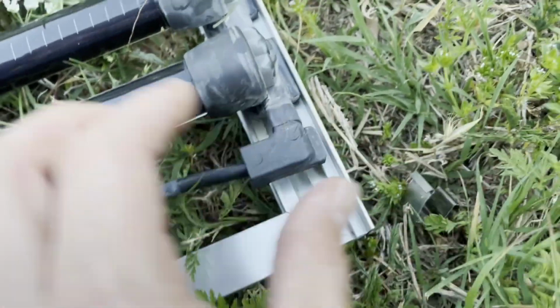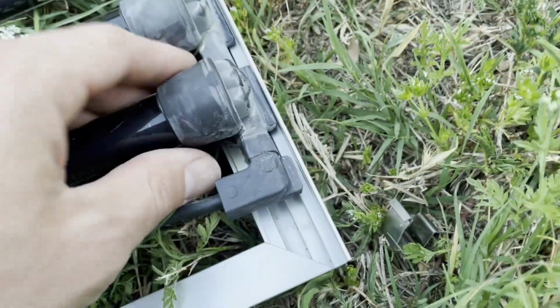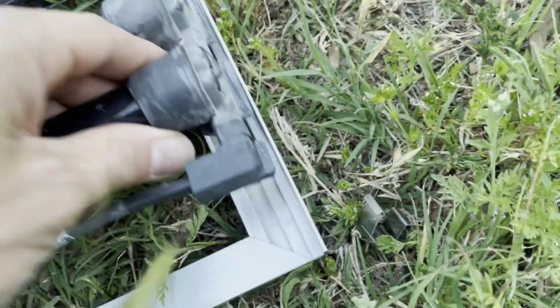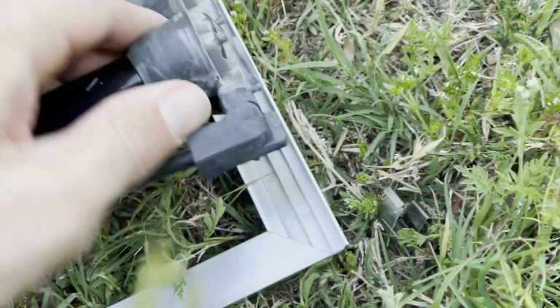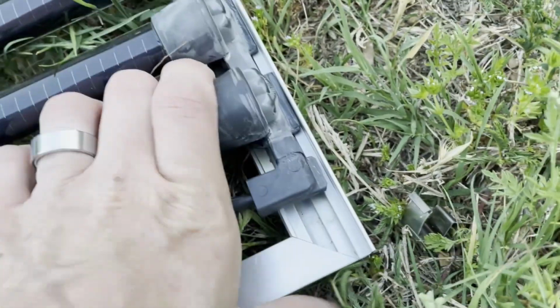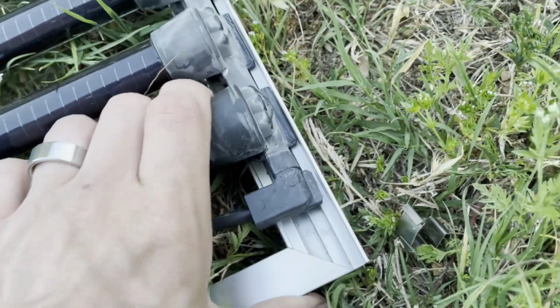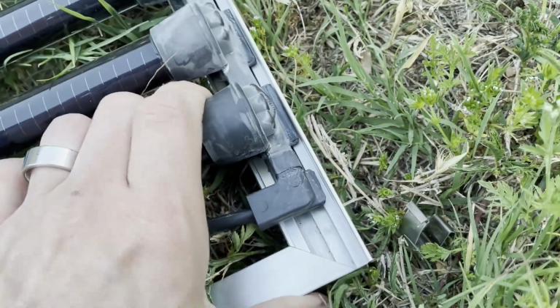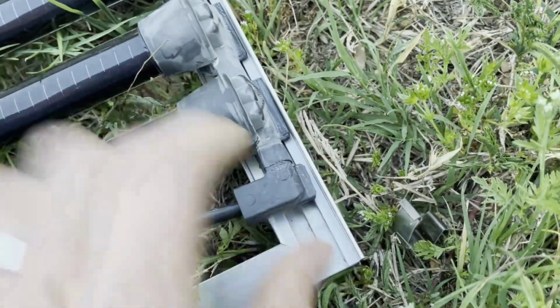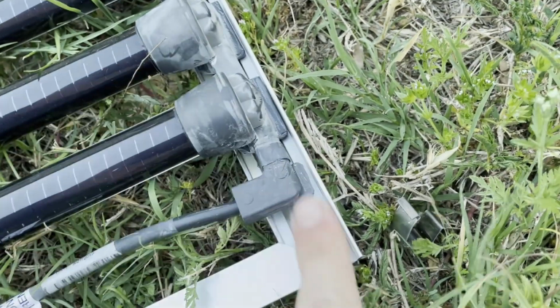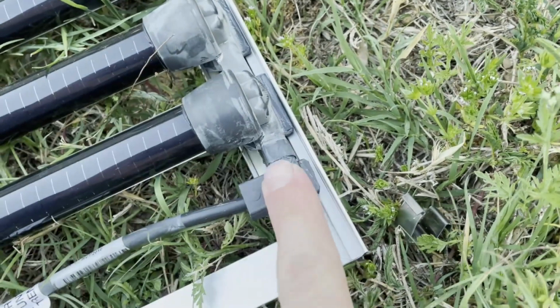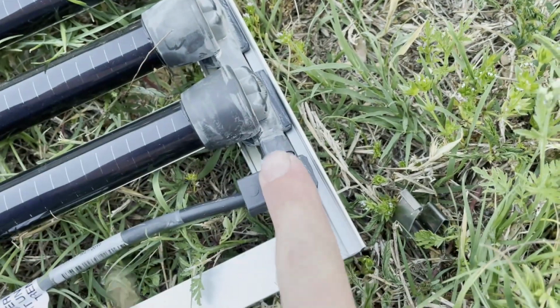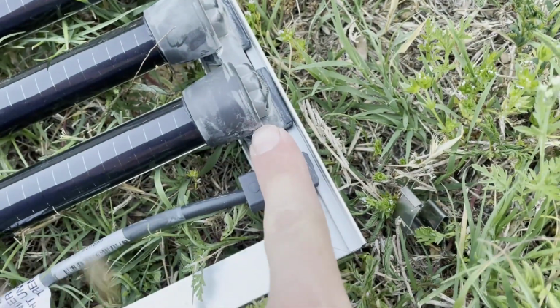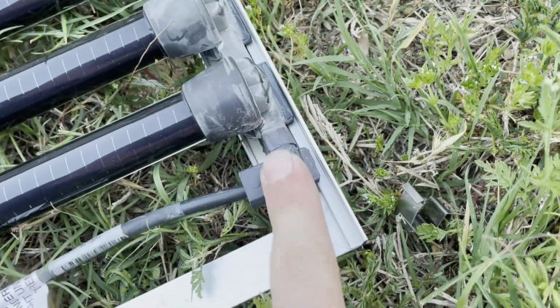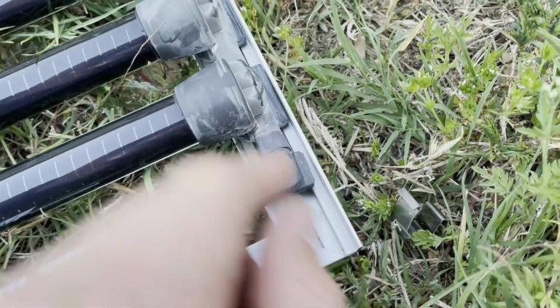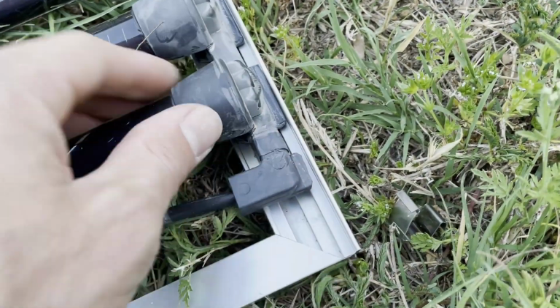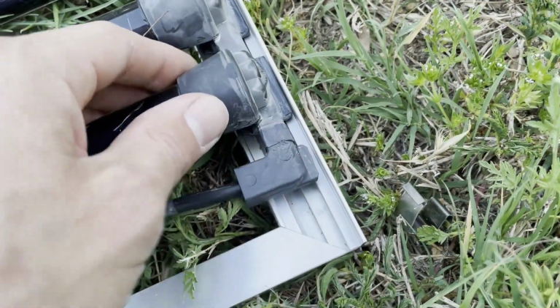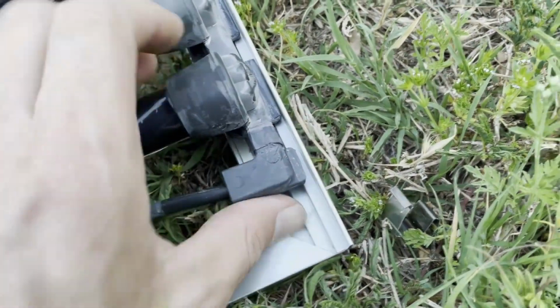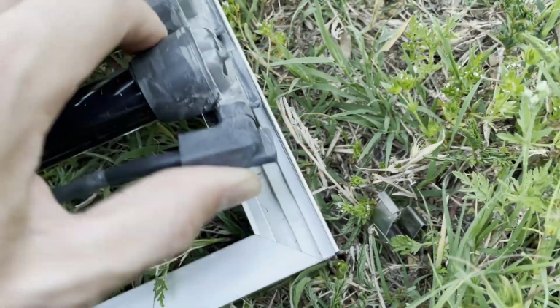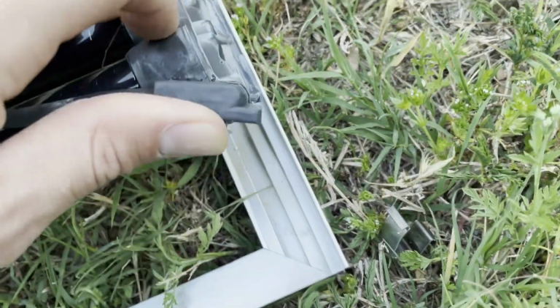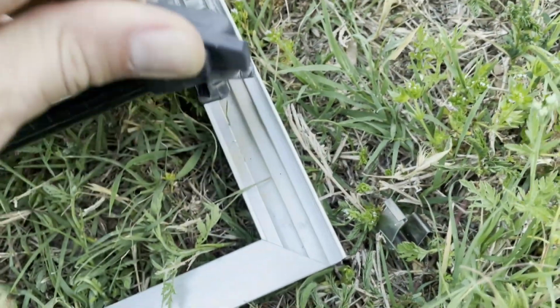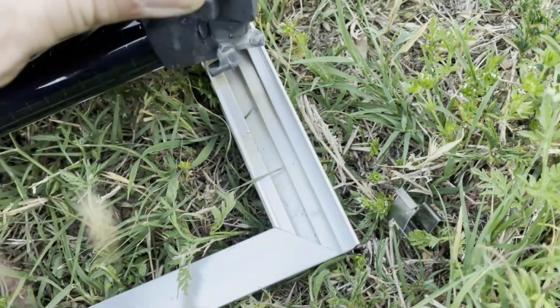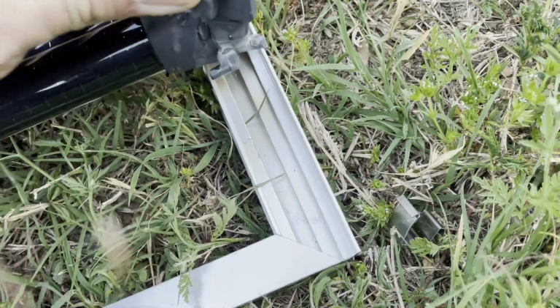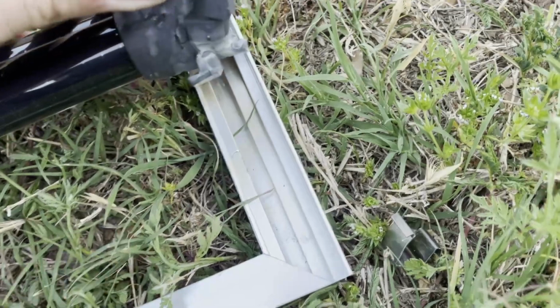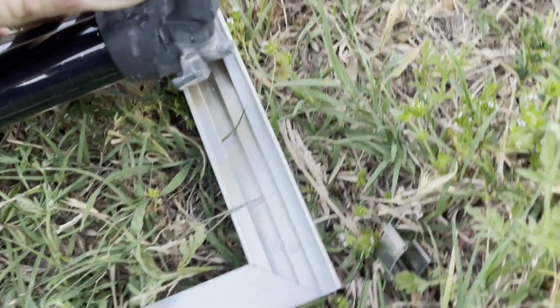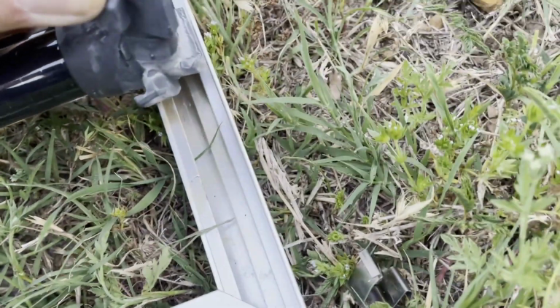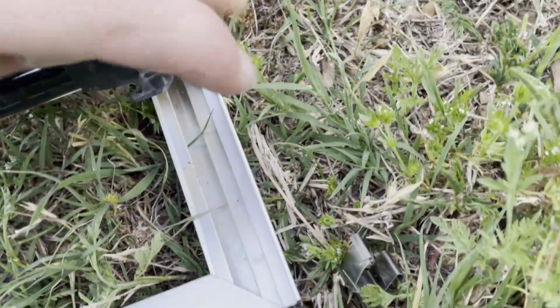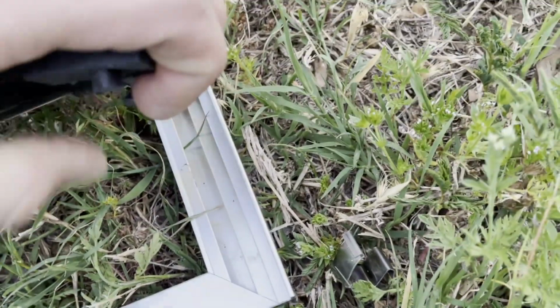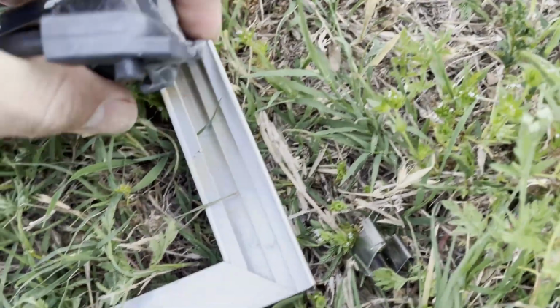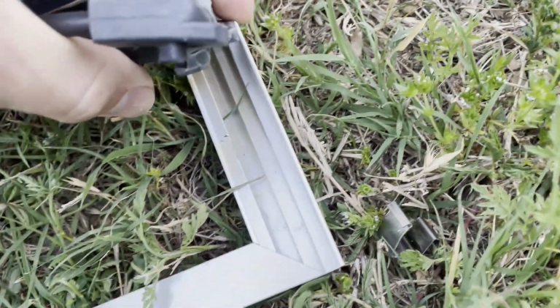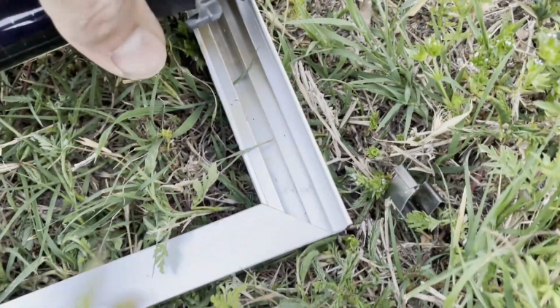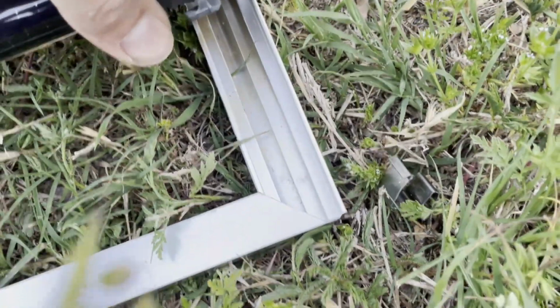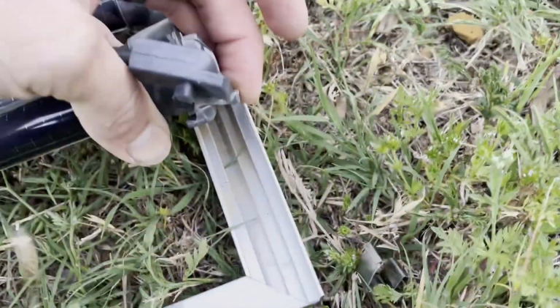I was trying to slide the whole thing out — you can see I've slid it a little bit this way — but there's a lot of friction. Then I just decided to pull up on it, and sure enough, it's just these rubber pieces.